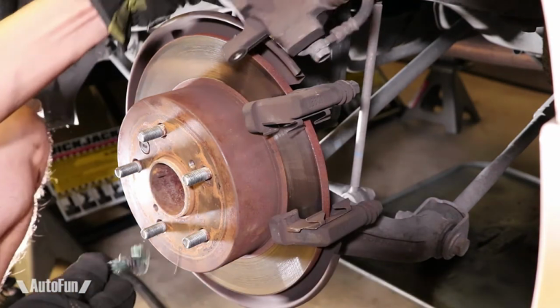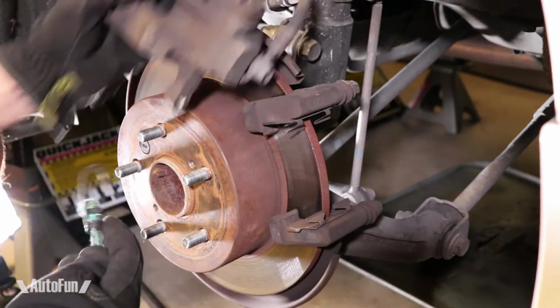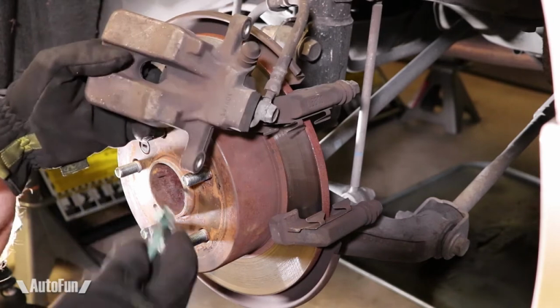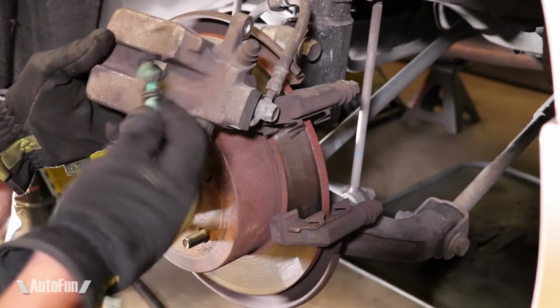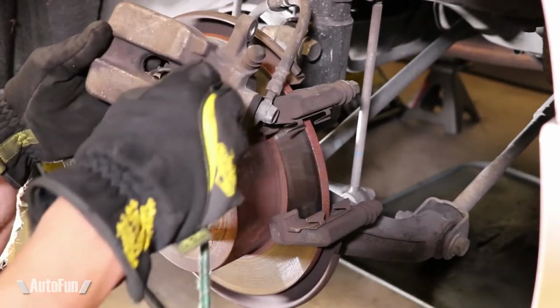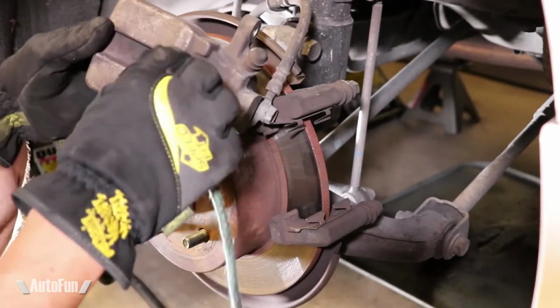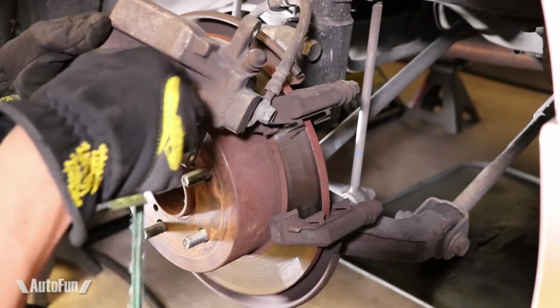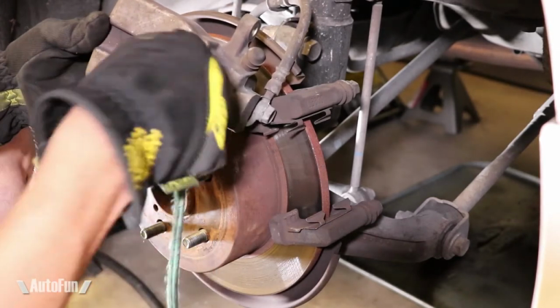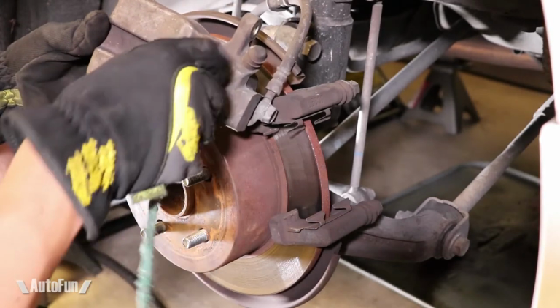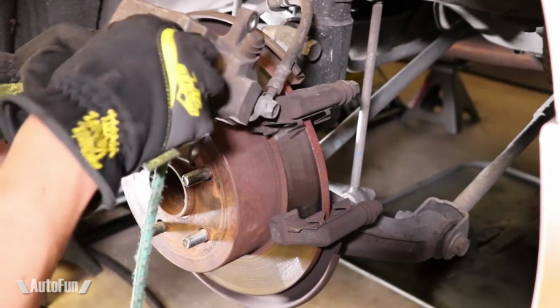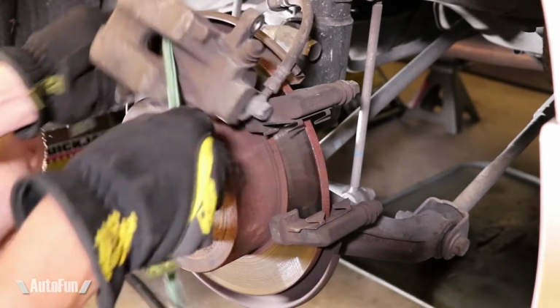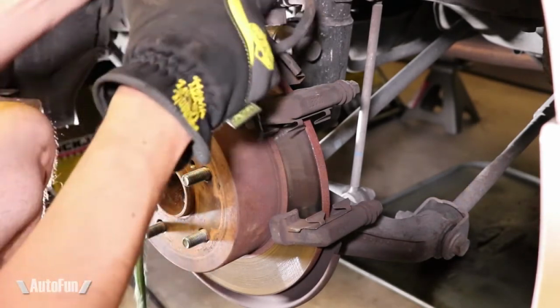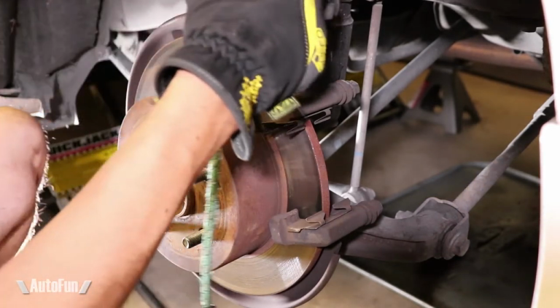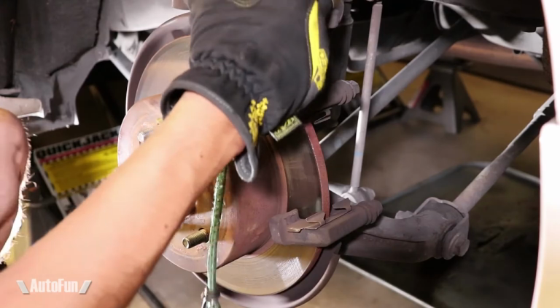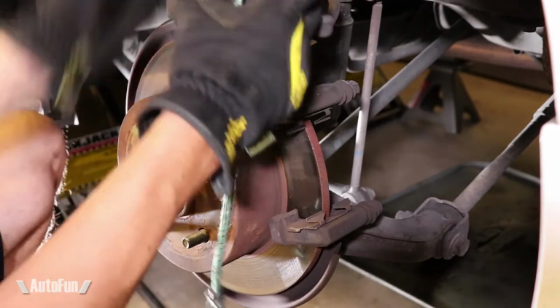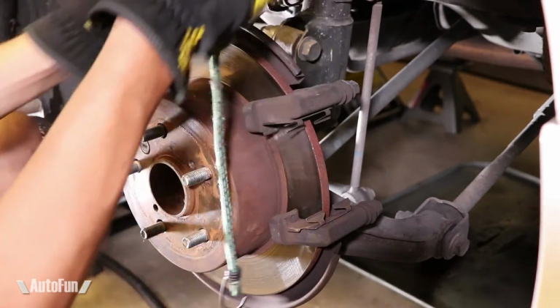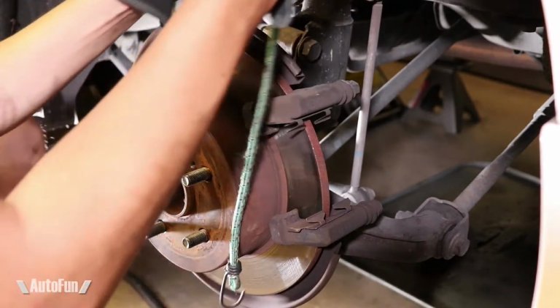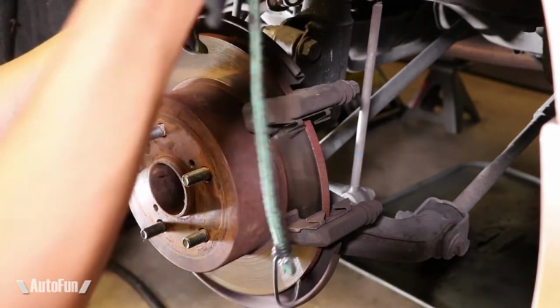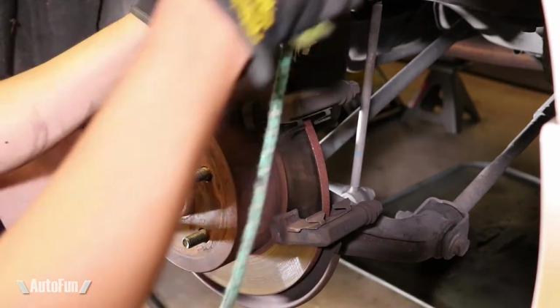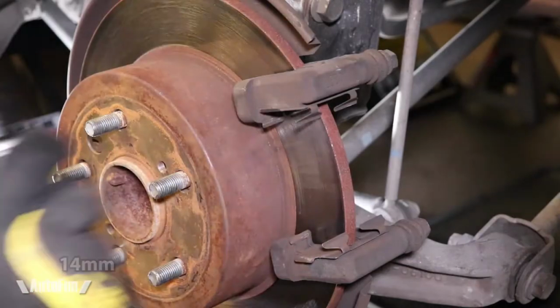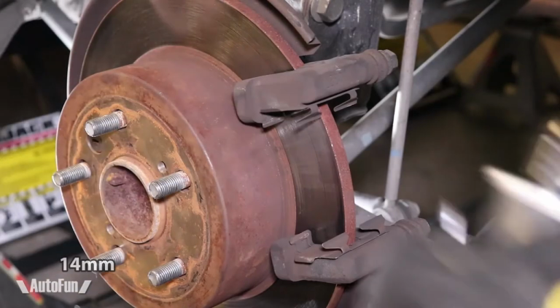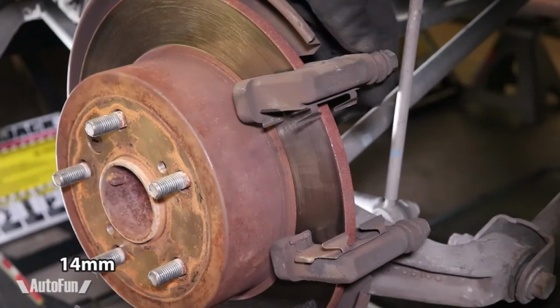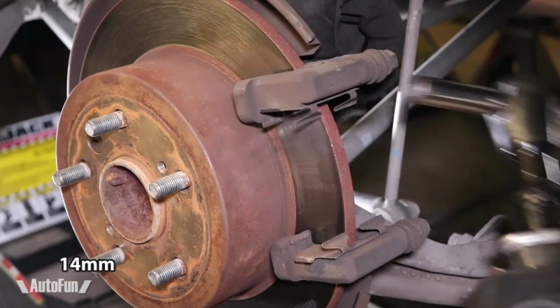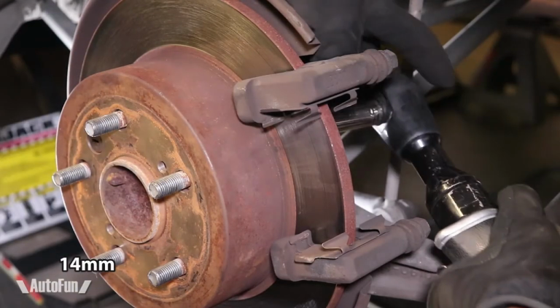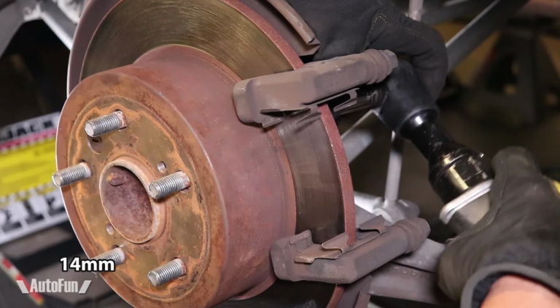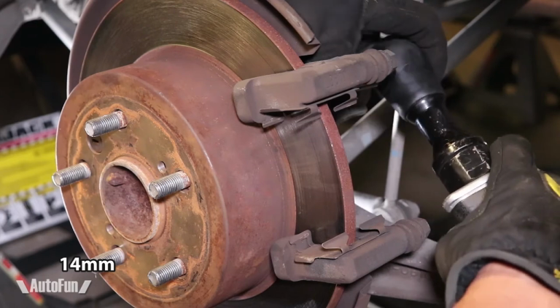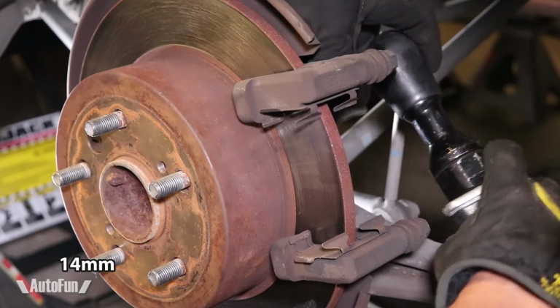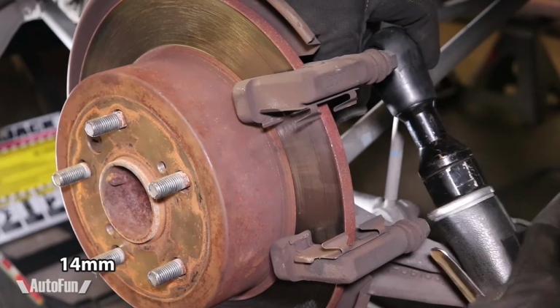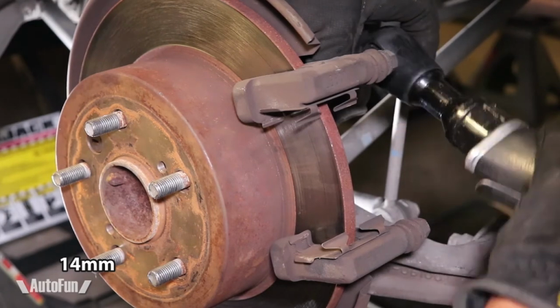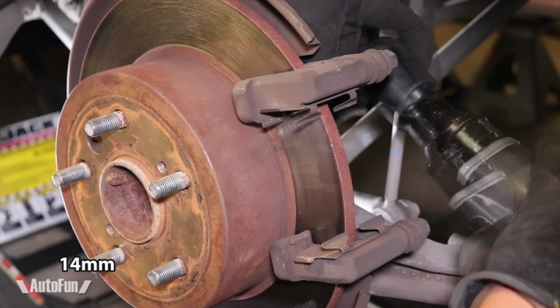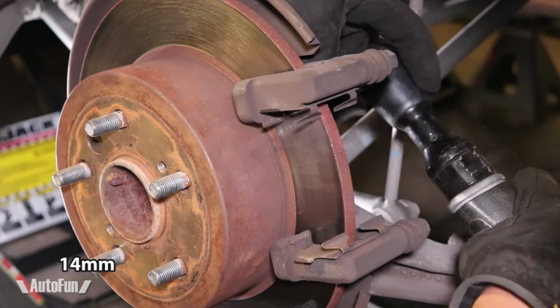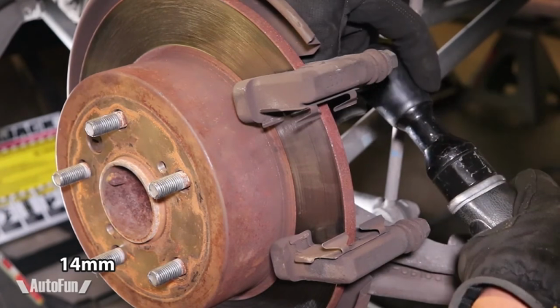Before going any further, I like to secure the brake caliper out of the way using bungee cords. Now it's time to remove the brake caliper bracket, which is also held in place by two 14-millimeter bolts.